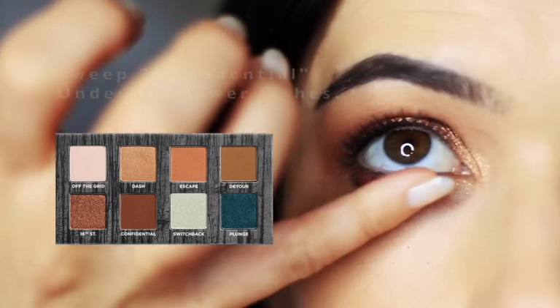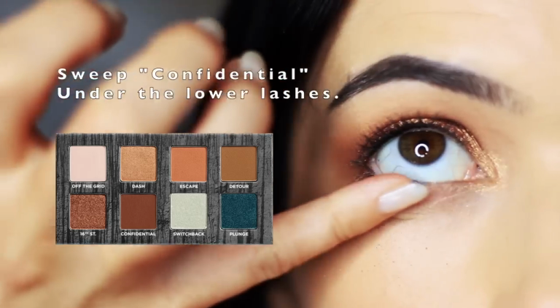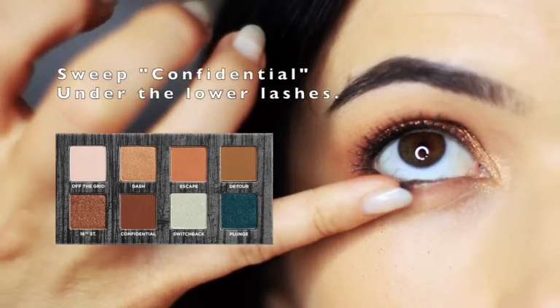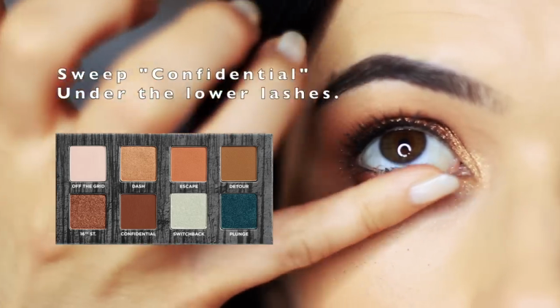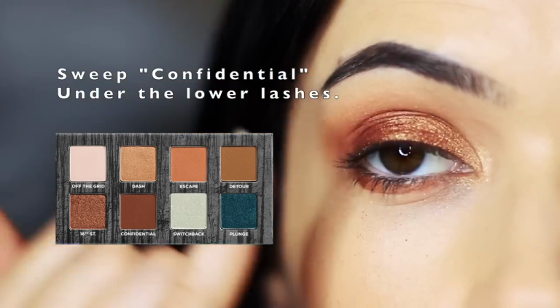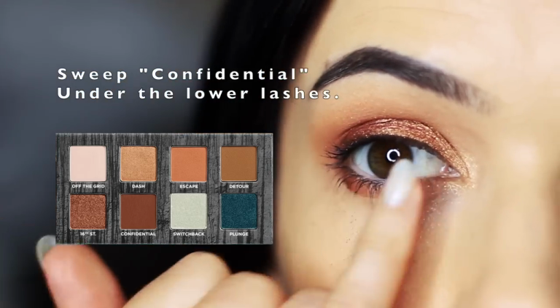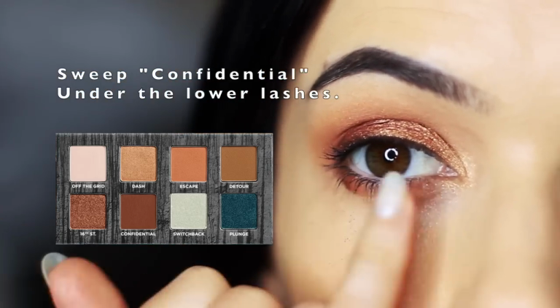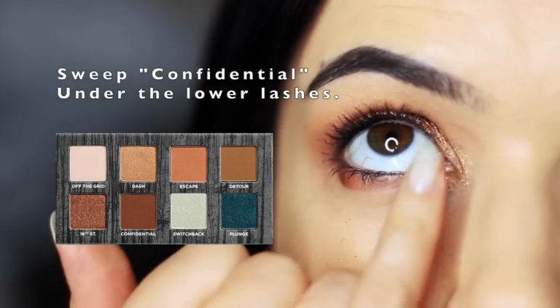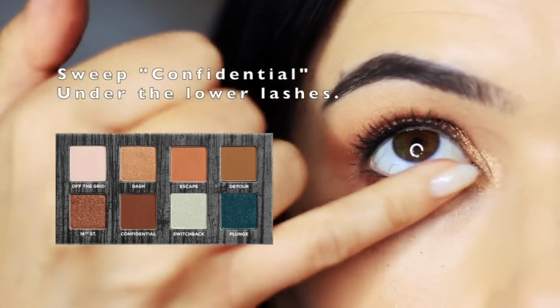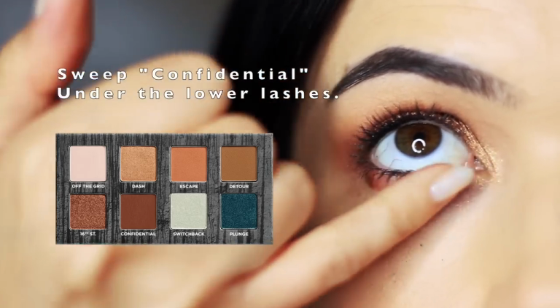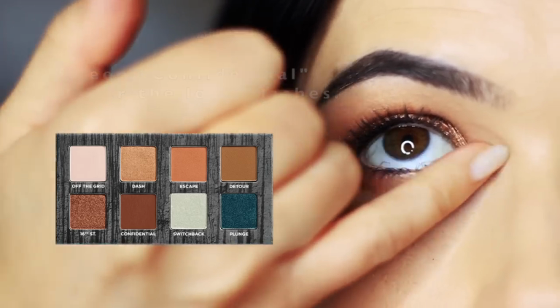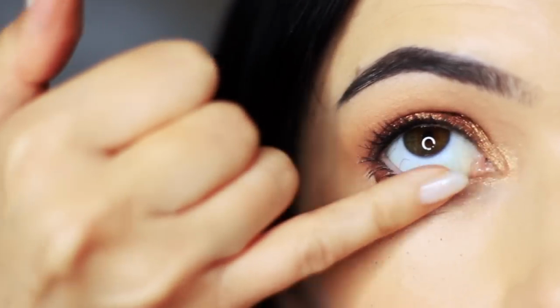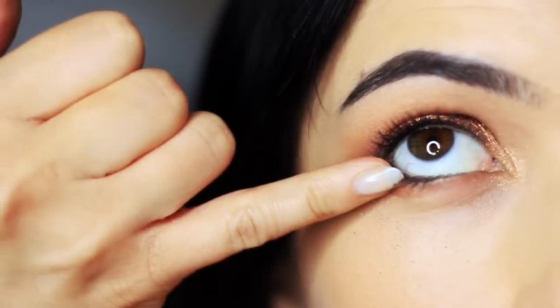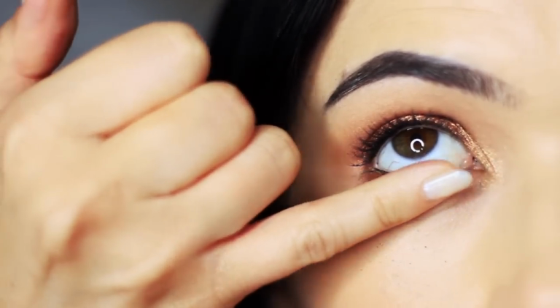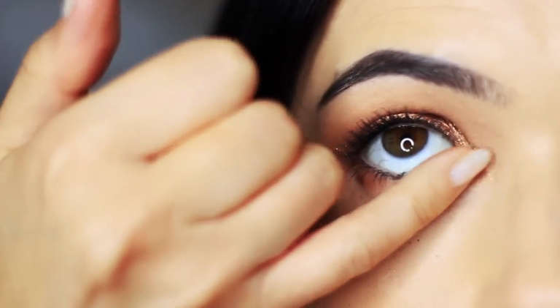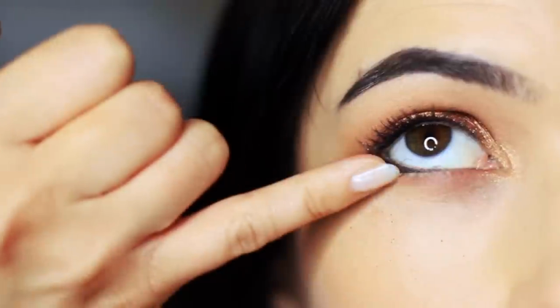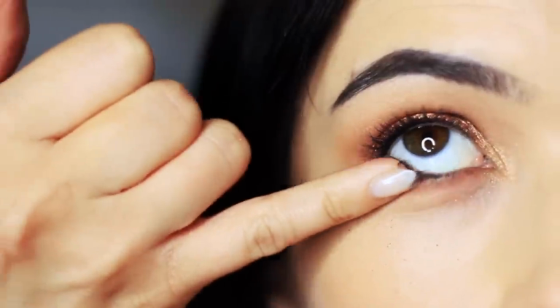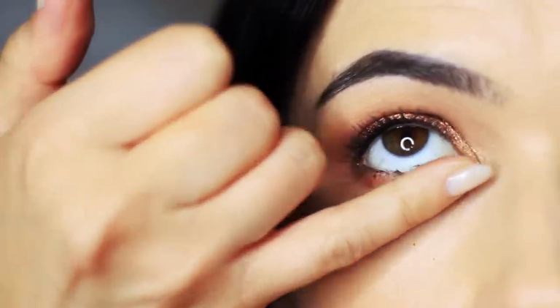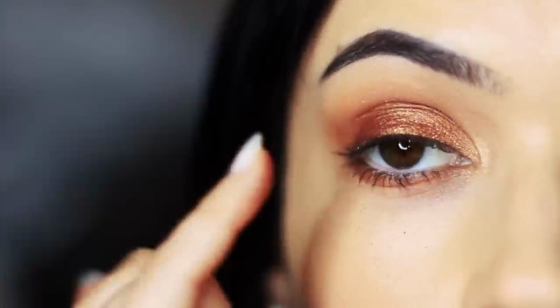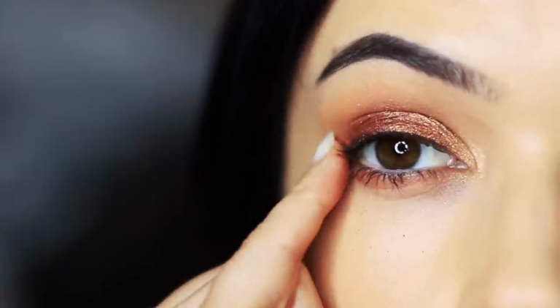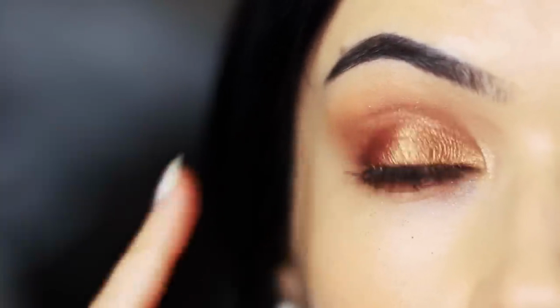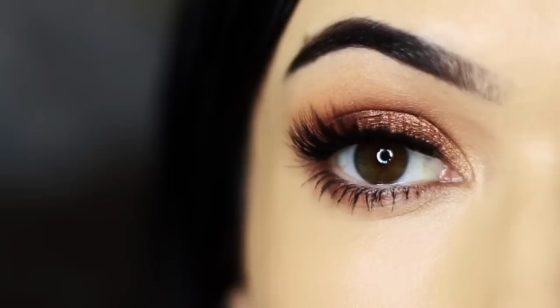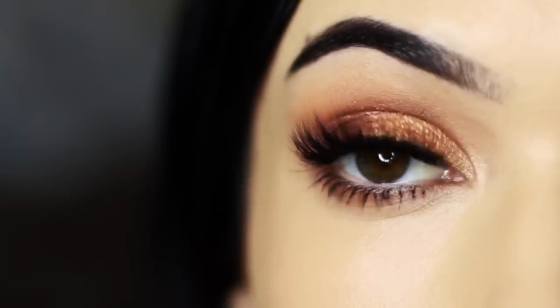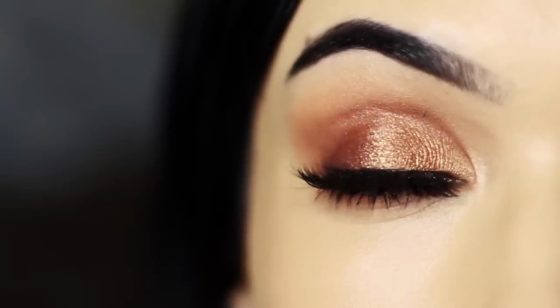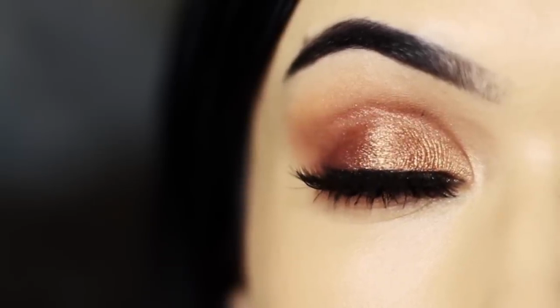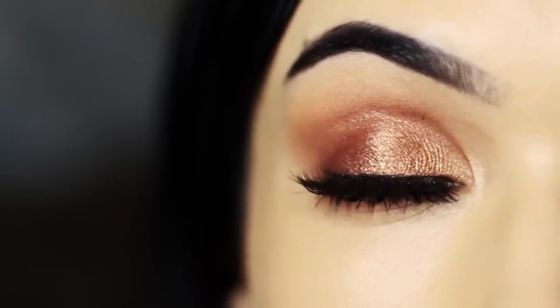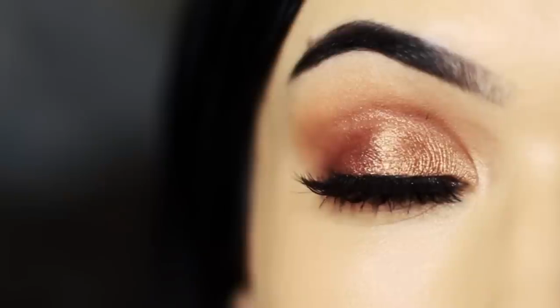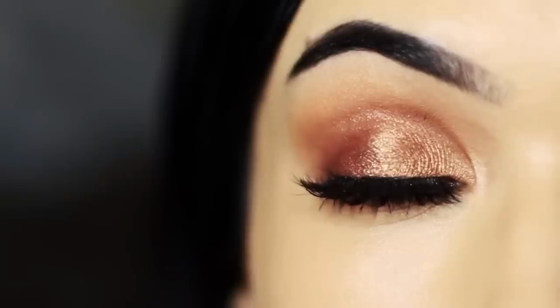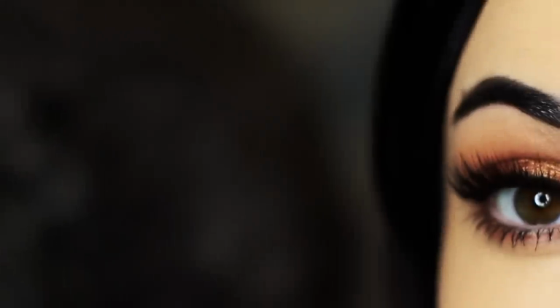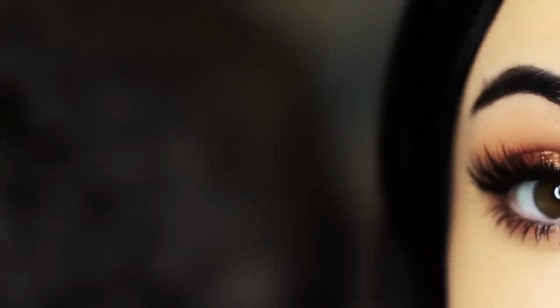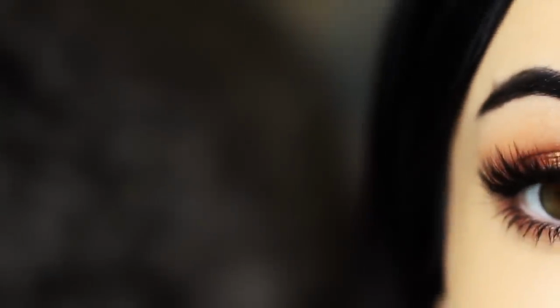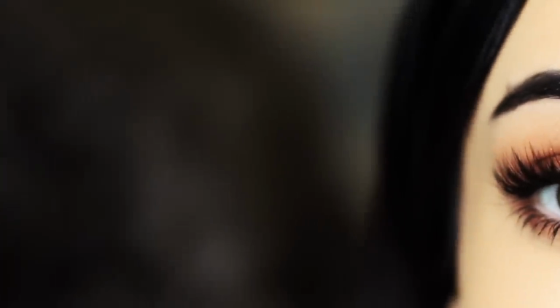Using my pinky I took Confidential and applied this underneath the lashes on the lower lash line. Finish off with liner and lashes — and Rocco really liked this one because it actually made him wake up and come and give me kisses.